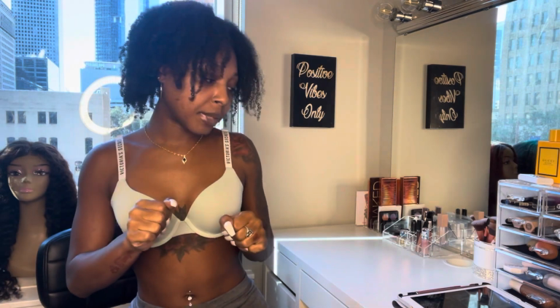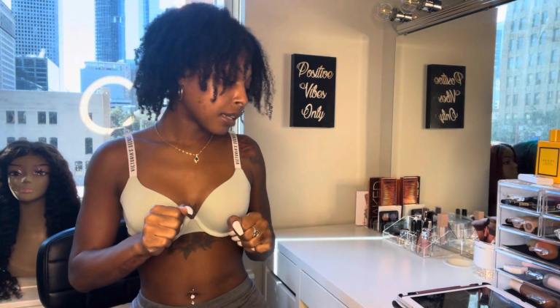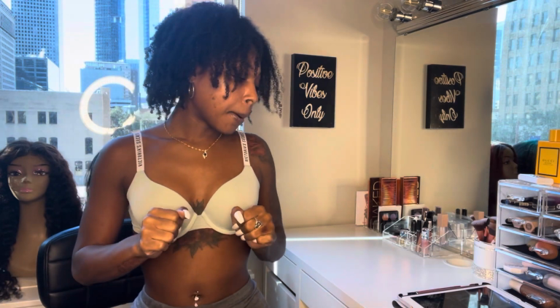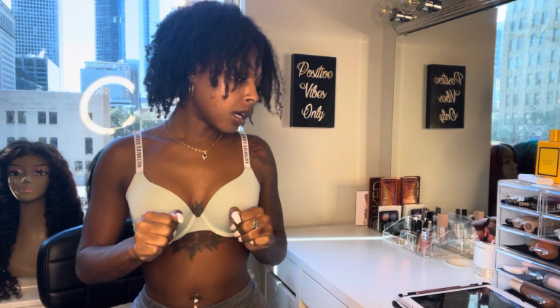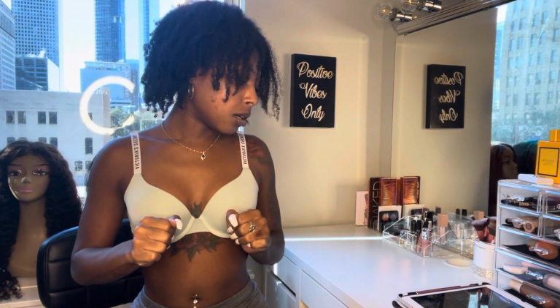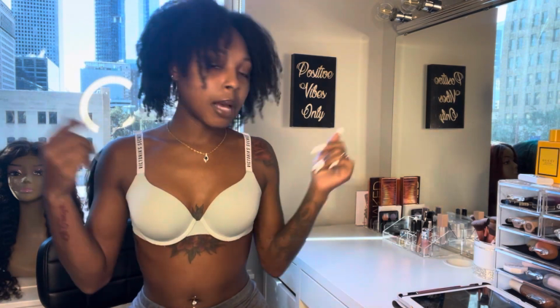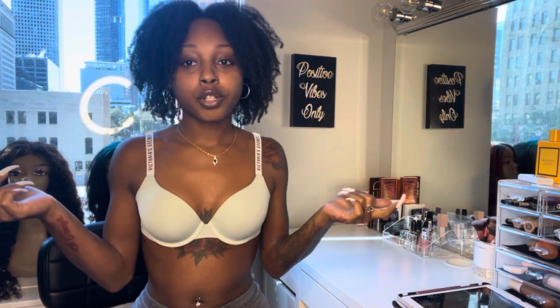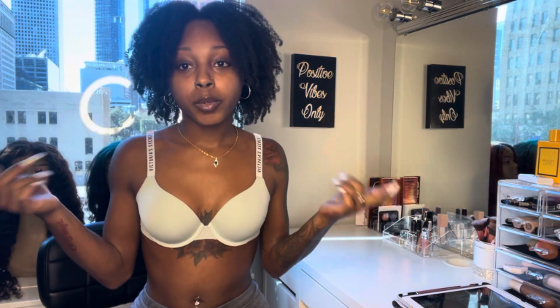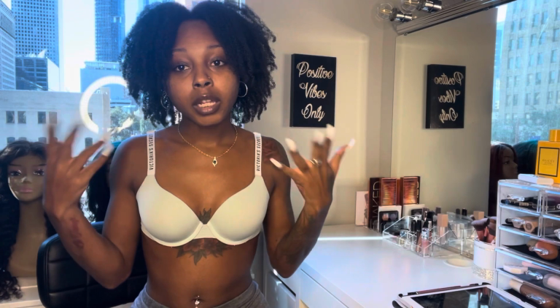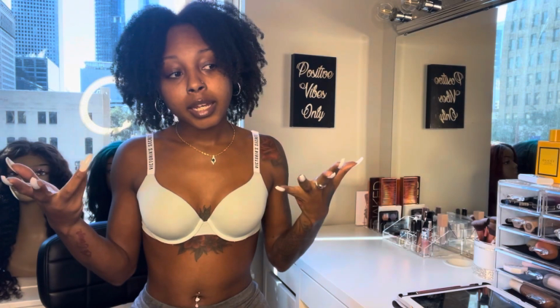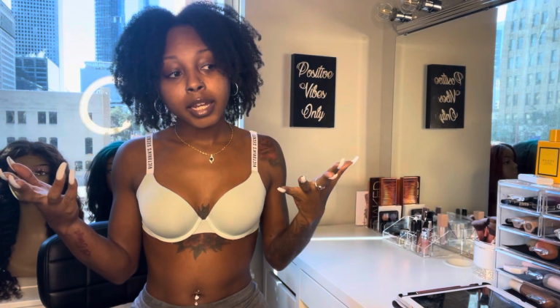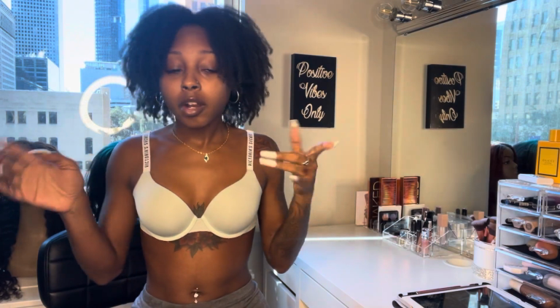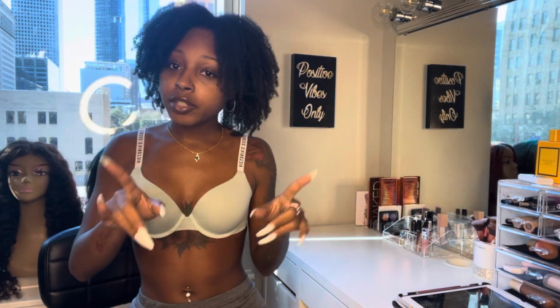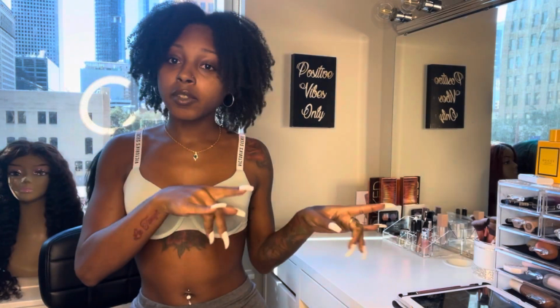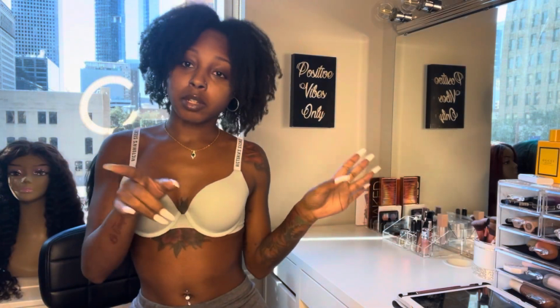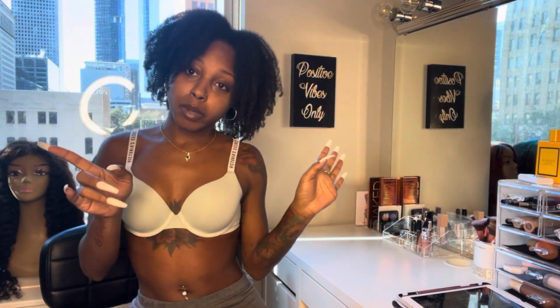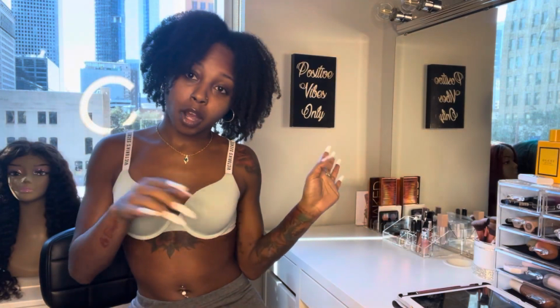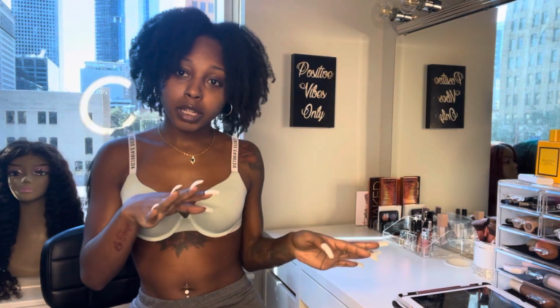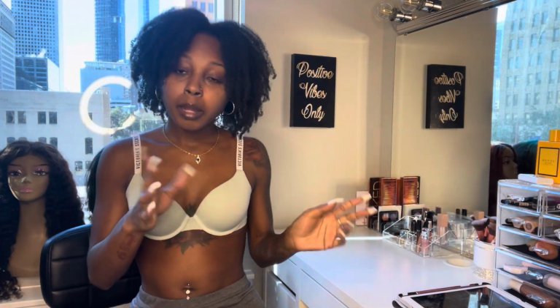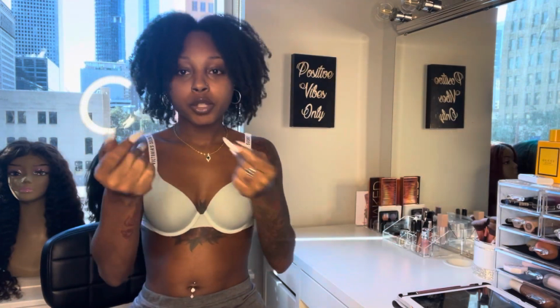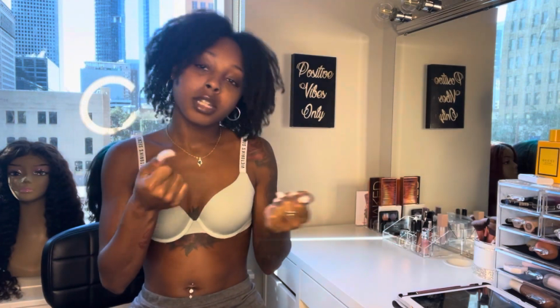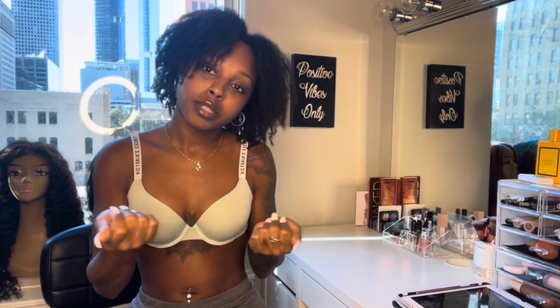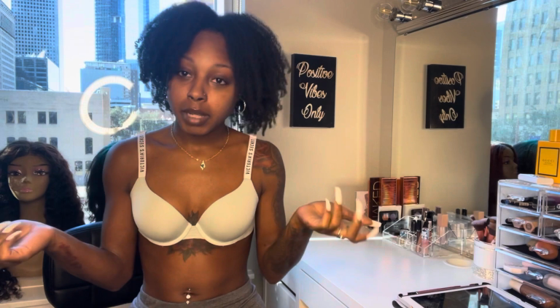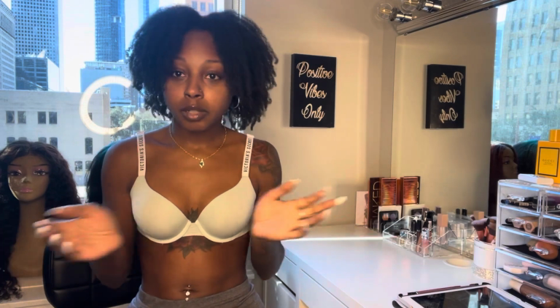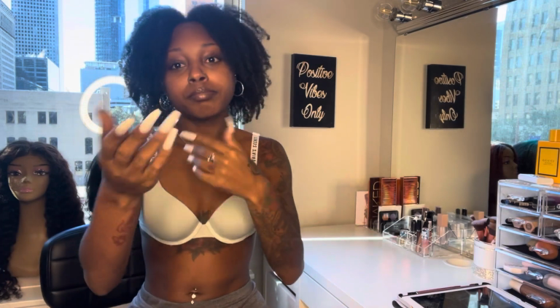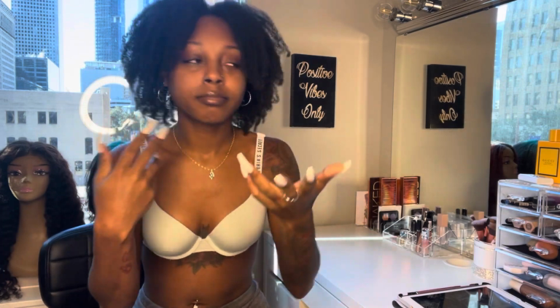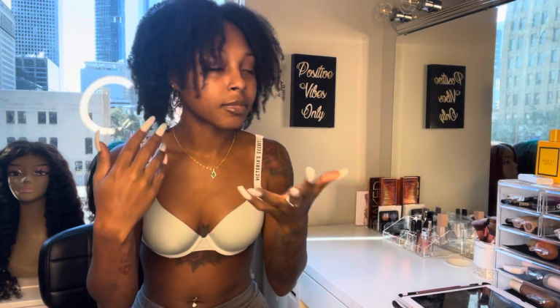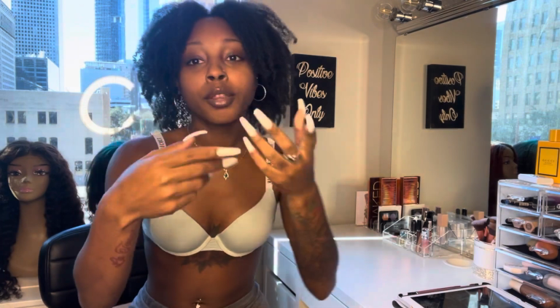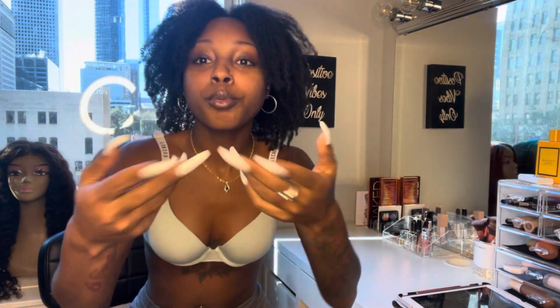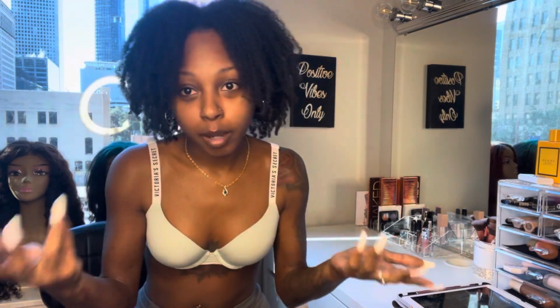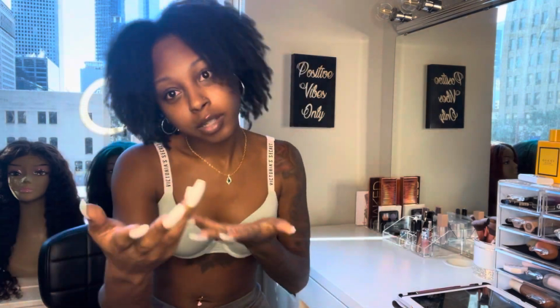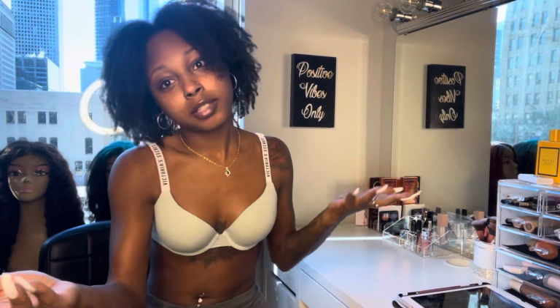I'm just going to show you what they look like, and there are pictures of them on my website already, but just so you can see in person - basically through the camera, you know.